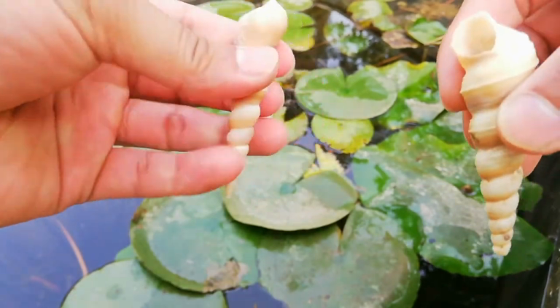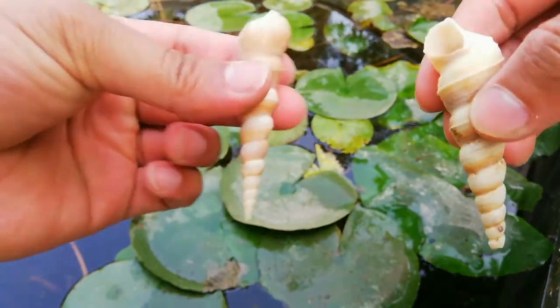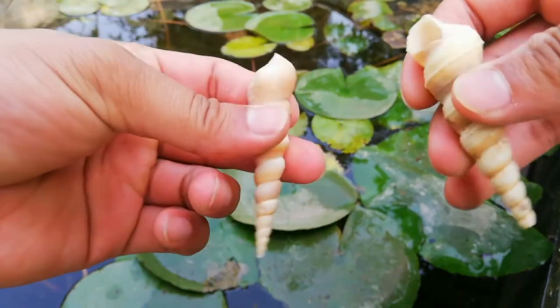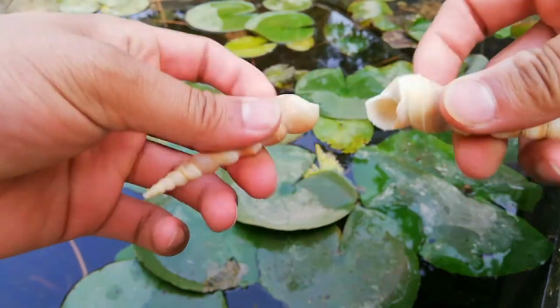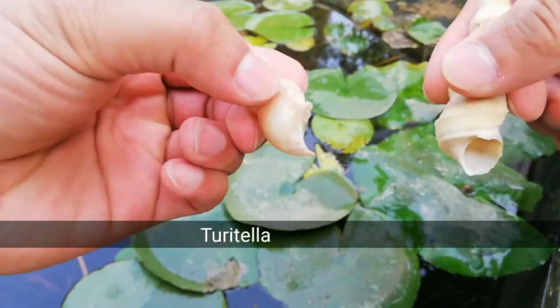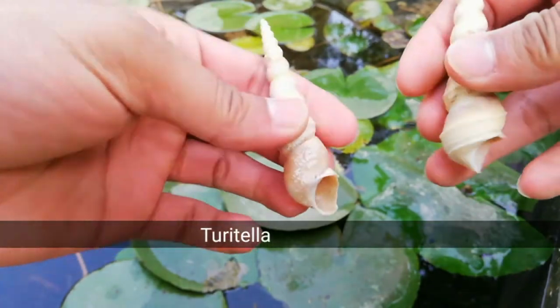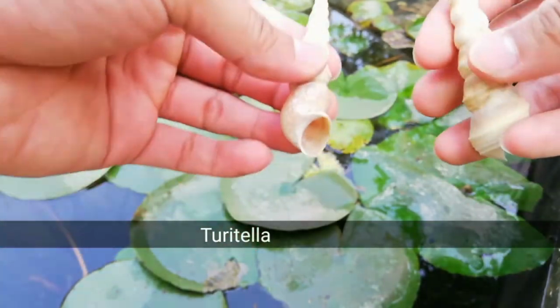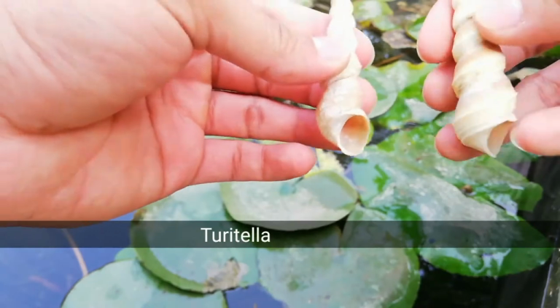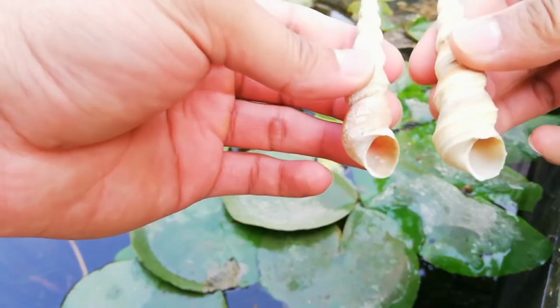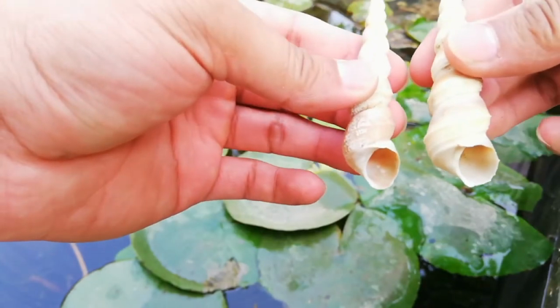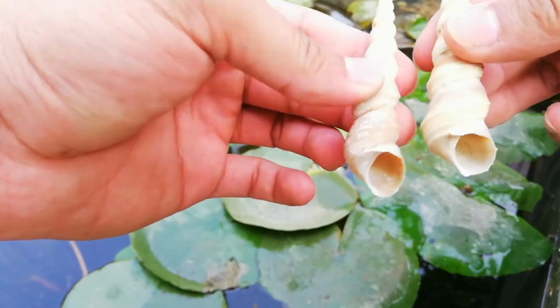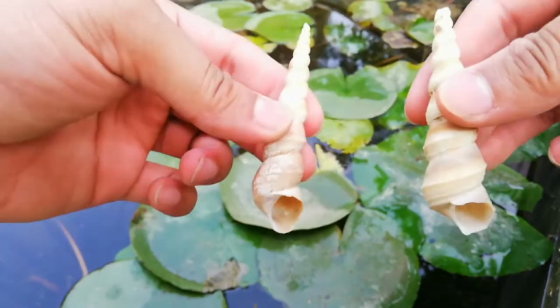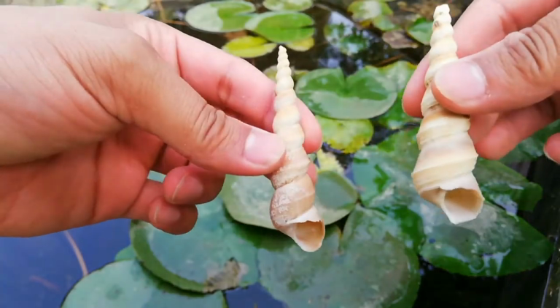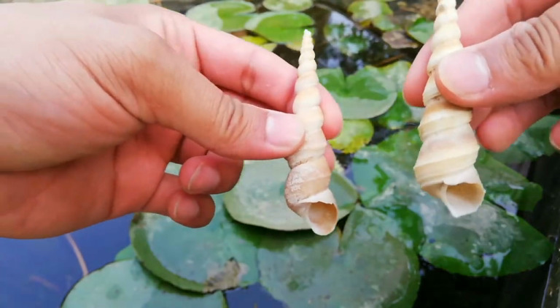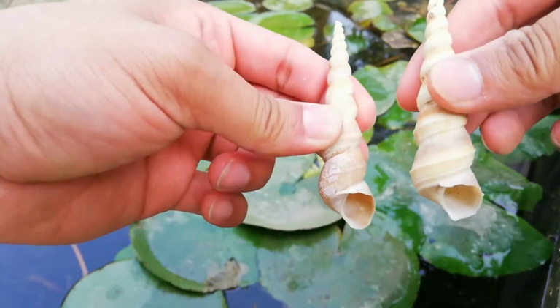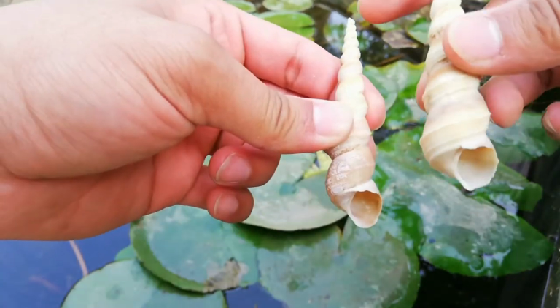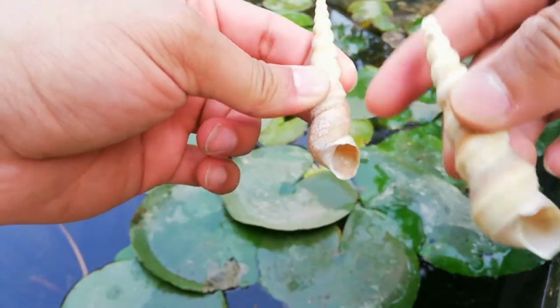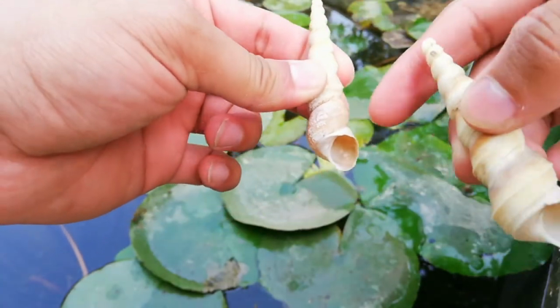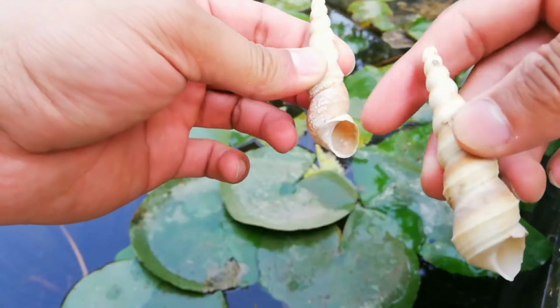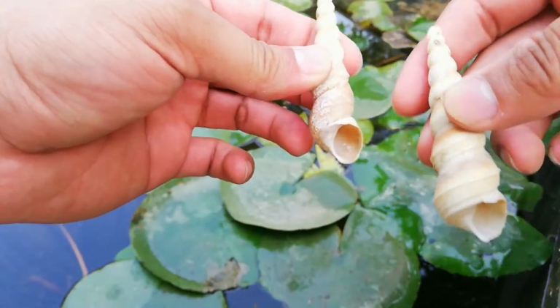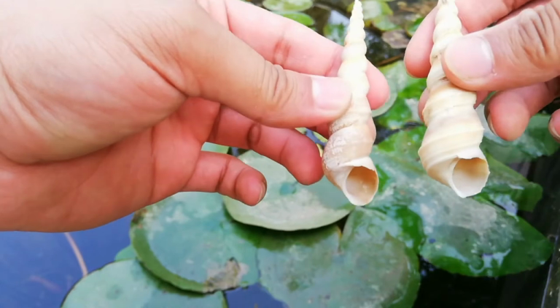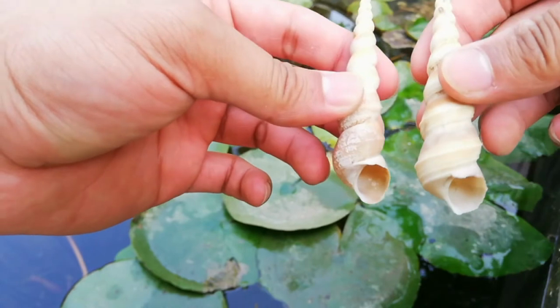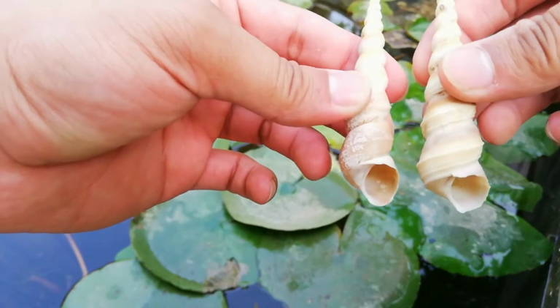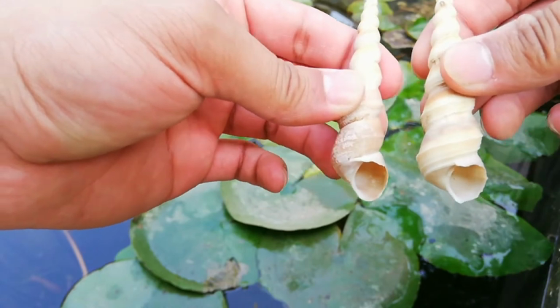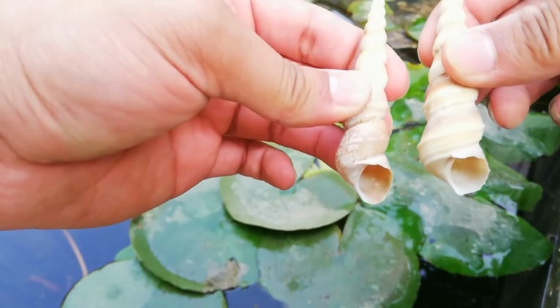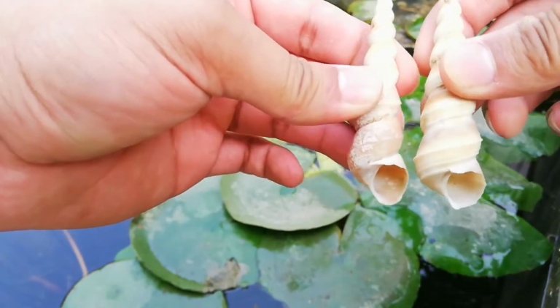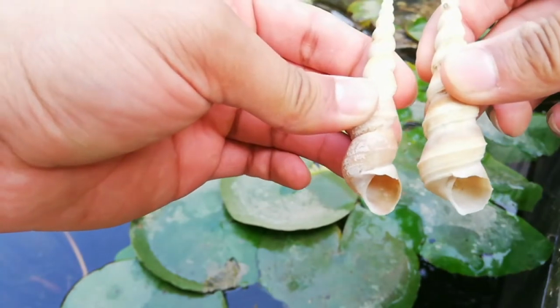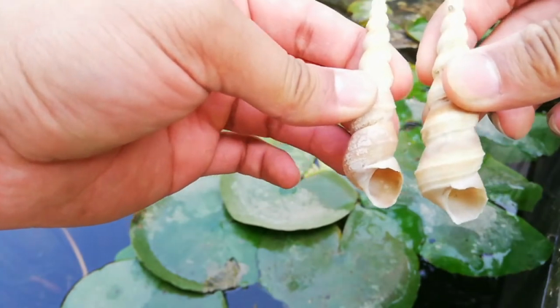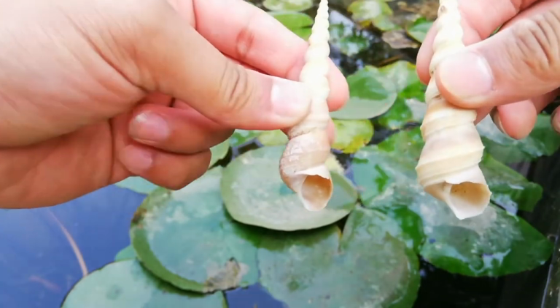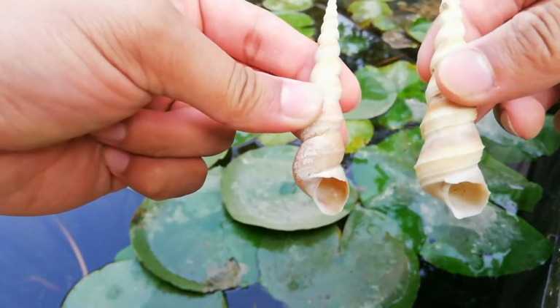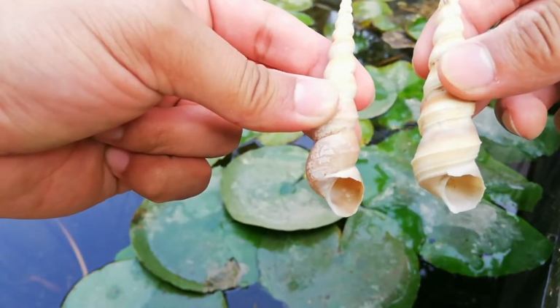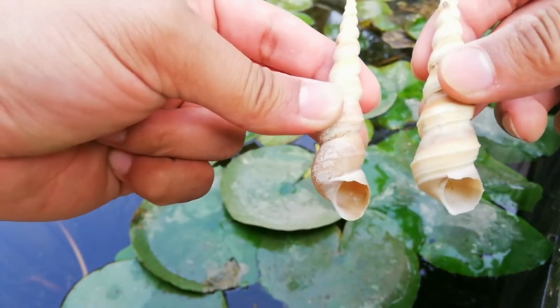This is turitella. In this case the spire is very long and the body wall is short. This turitella has got dextral coiling.